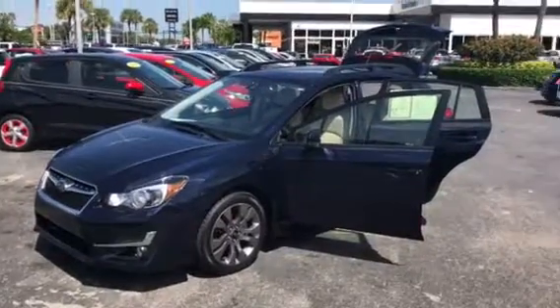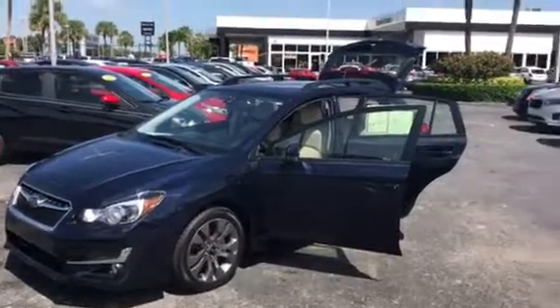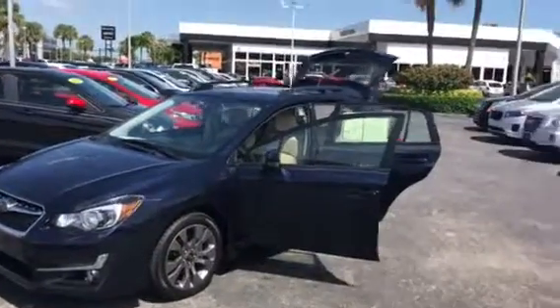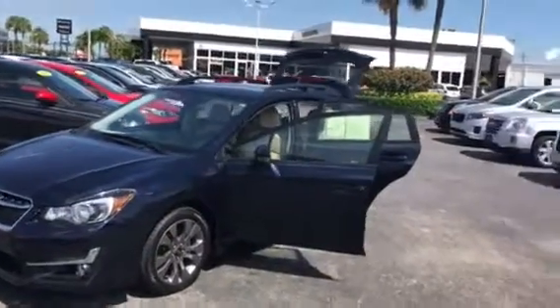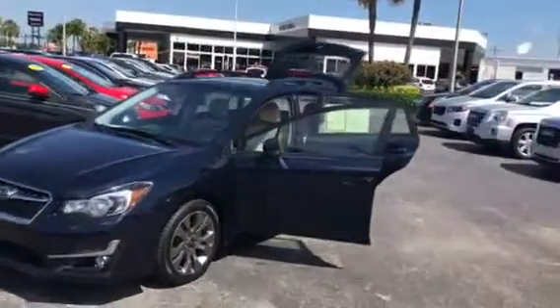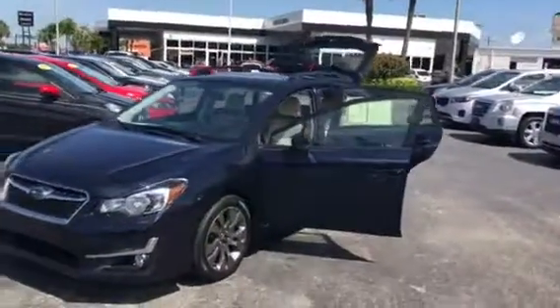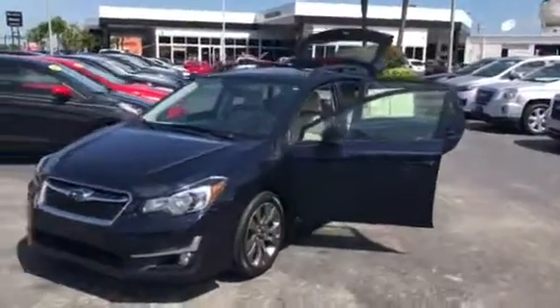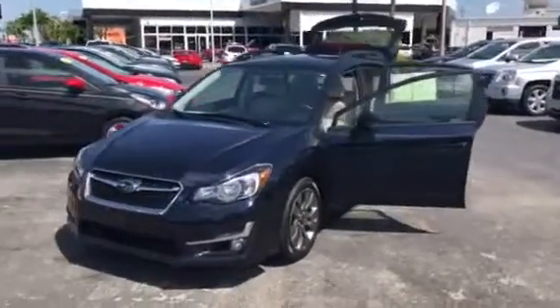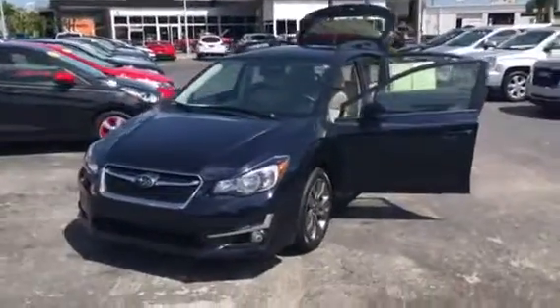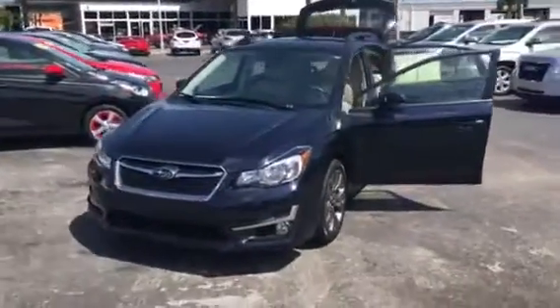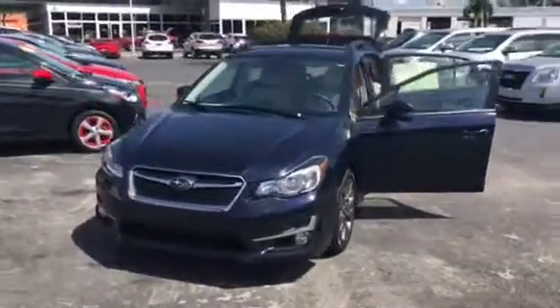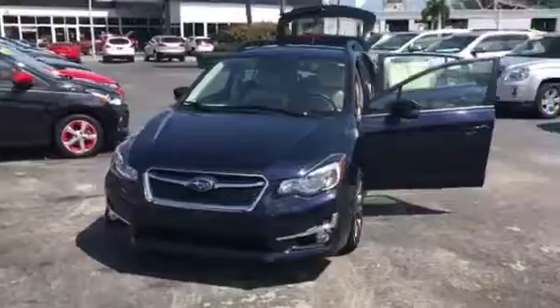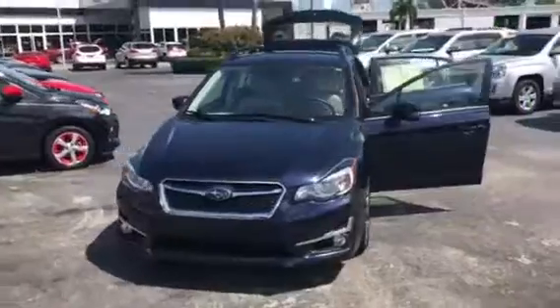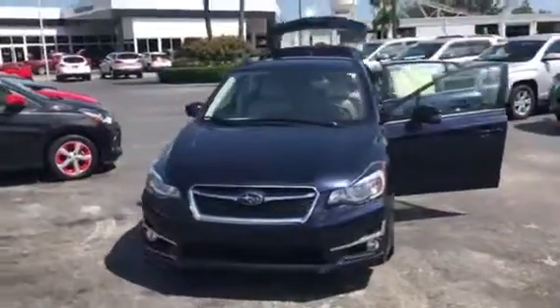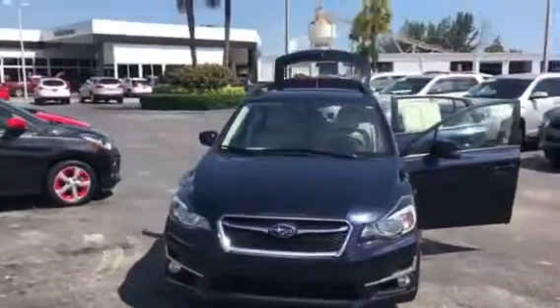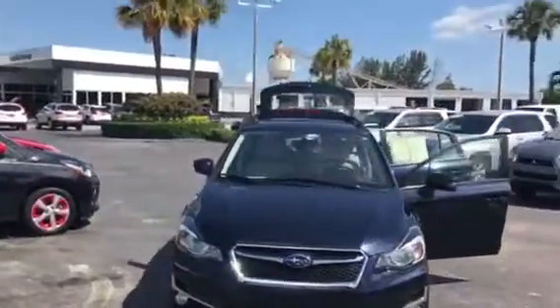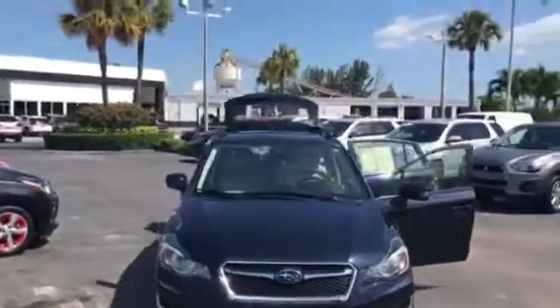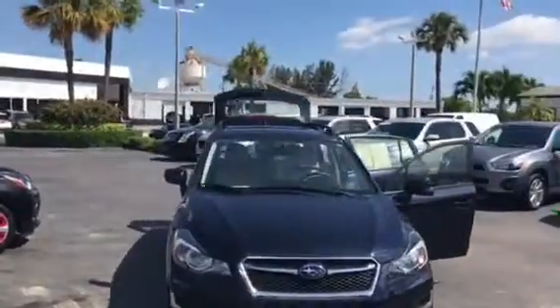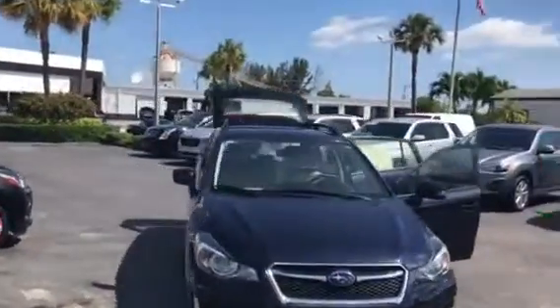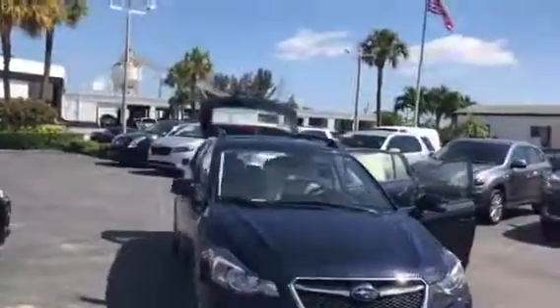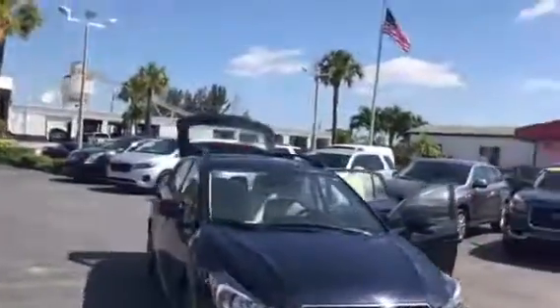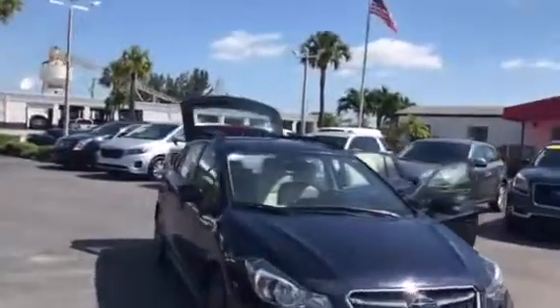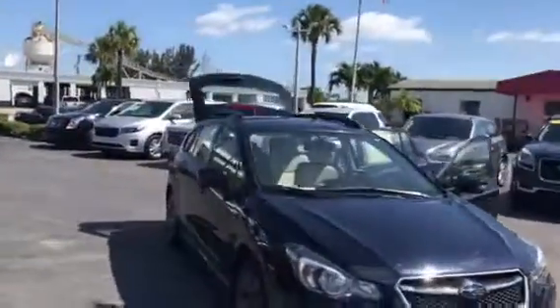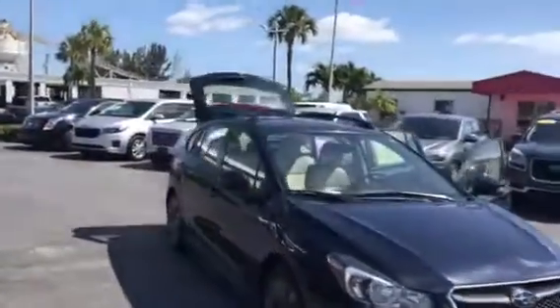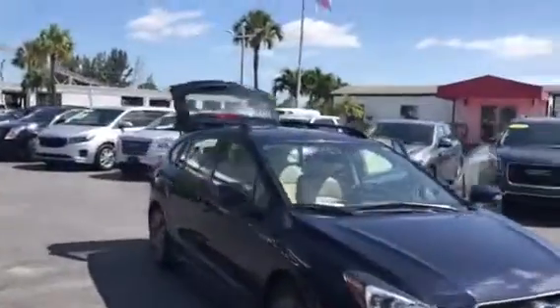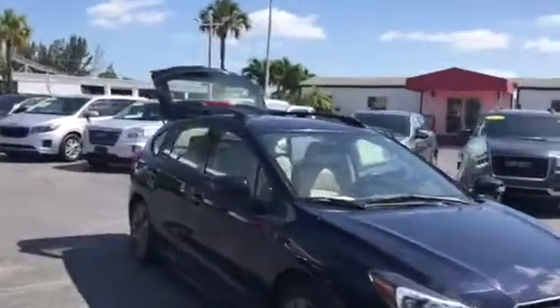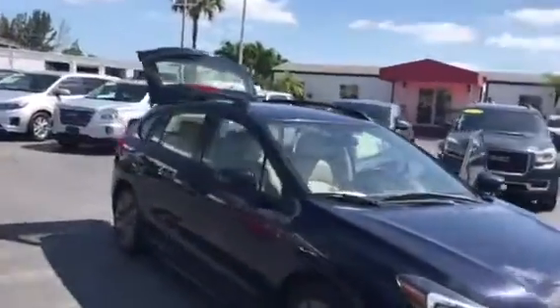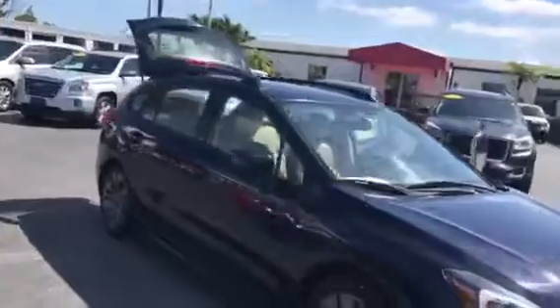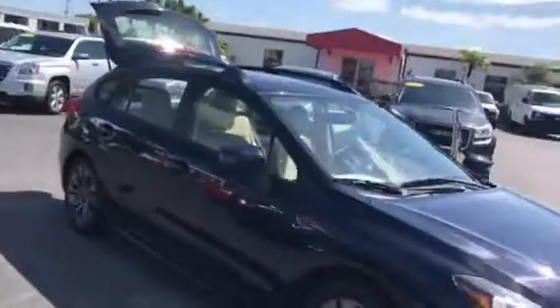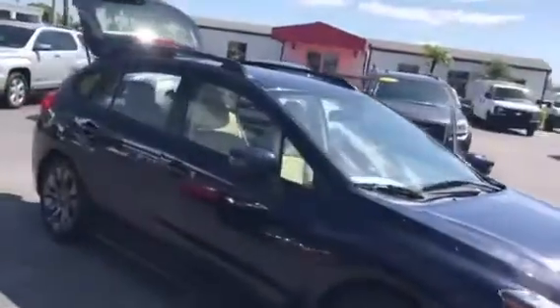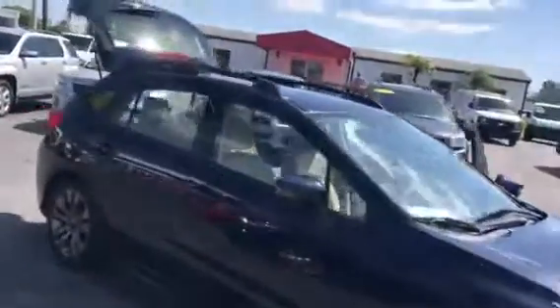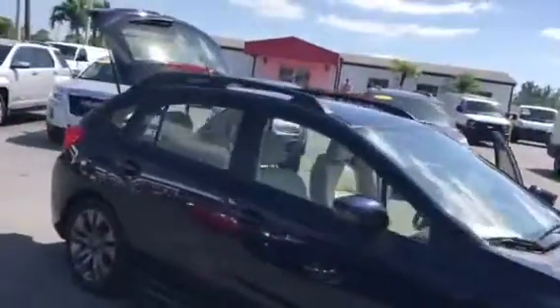Hi, this is Jack from Carl's Buick GMC in Stewart. I just wanted to take a video of the 2015 Subaru Impreza all-wheel drive.